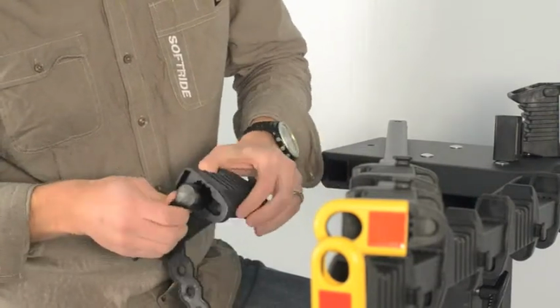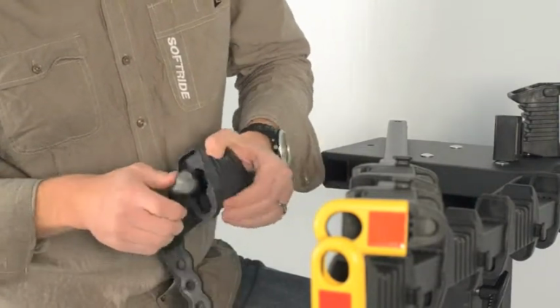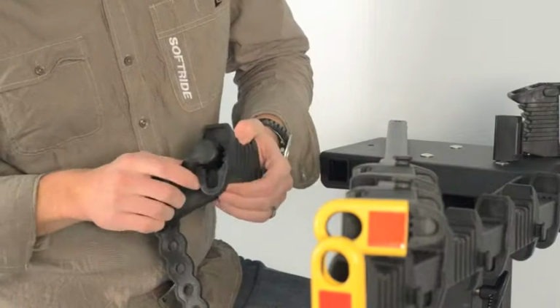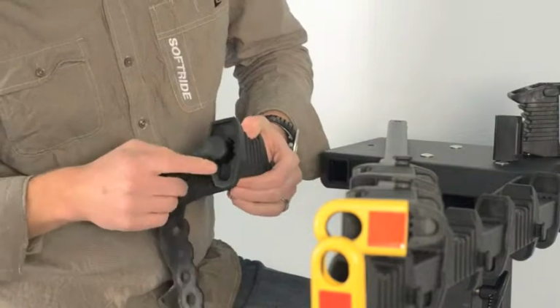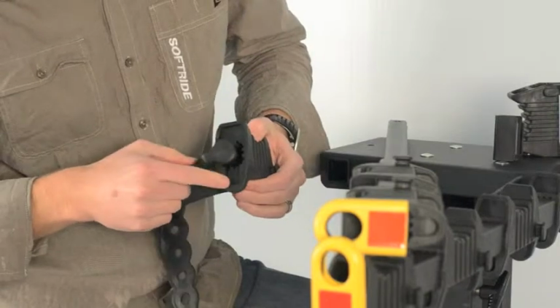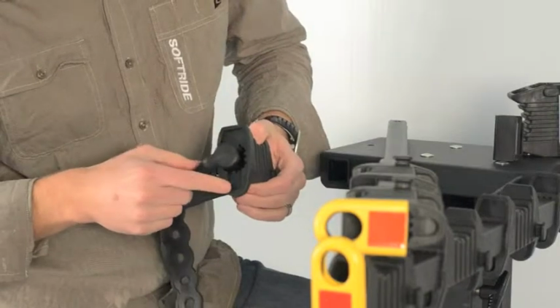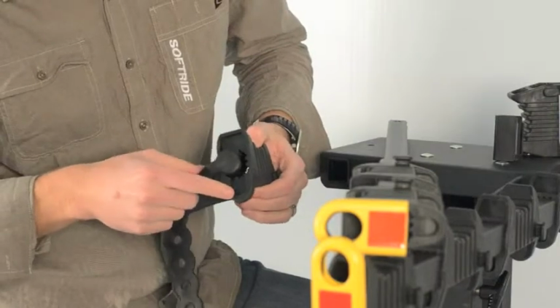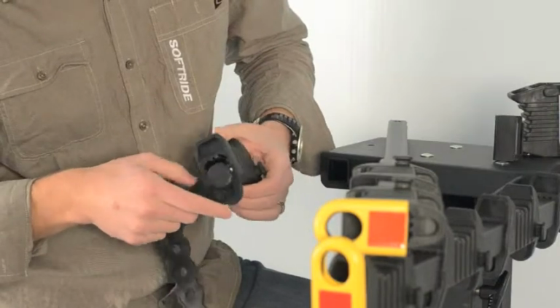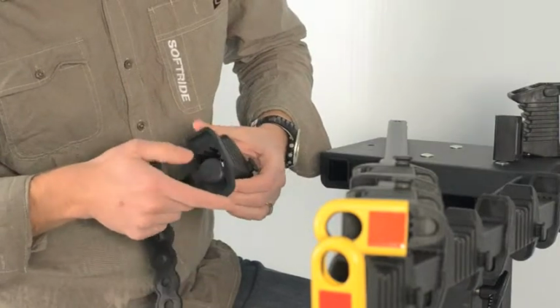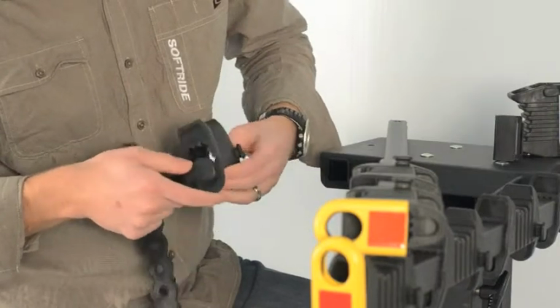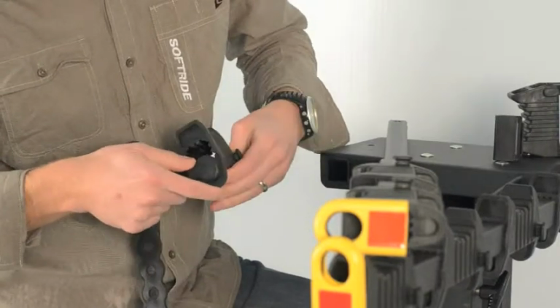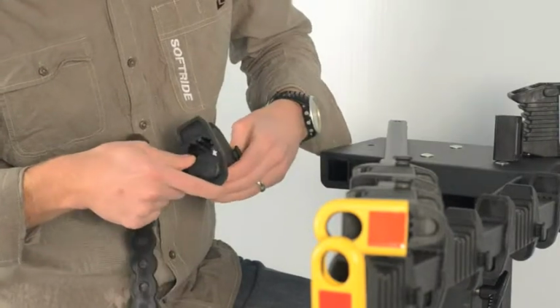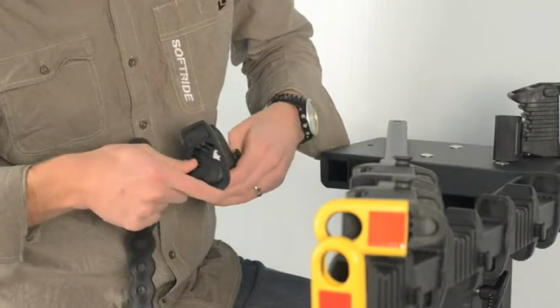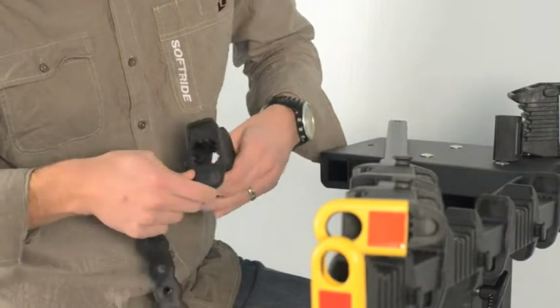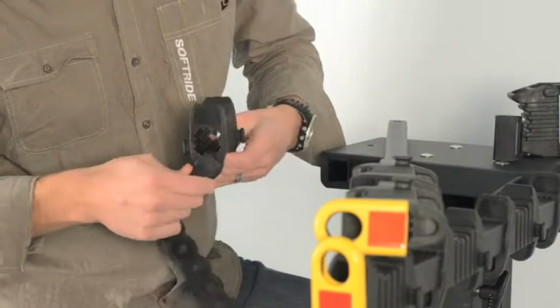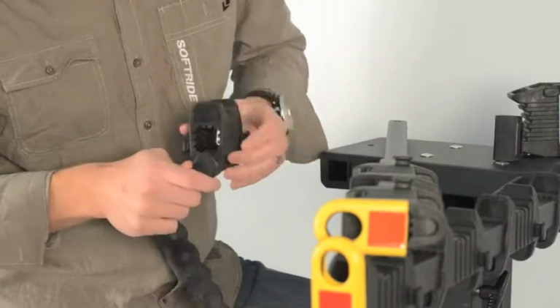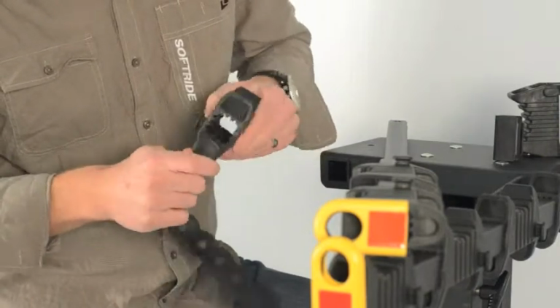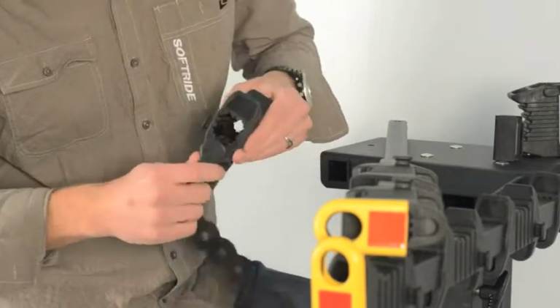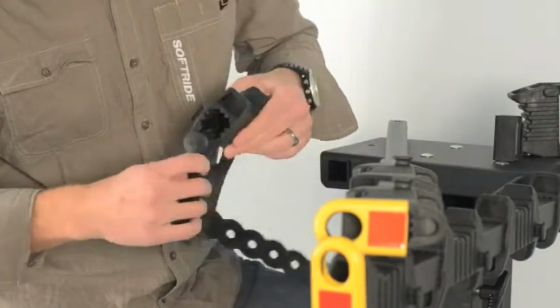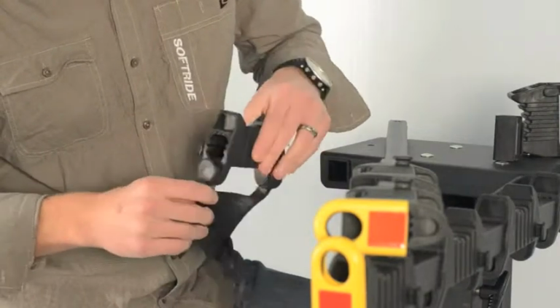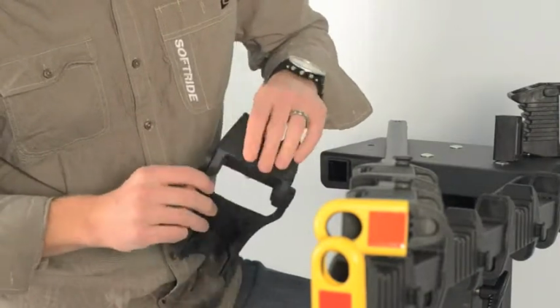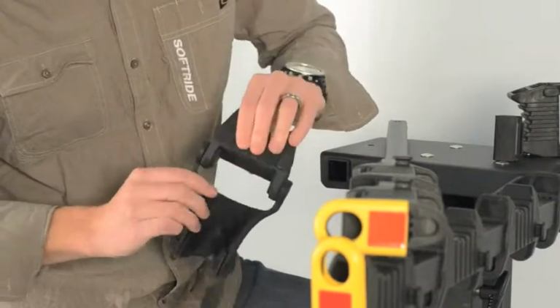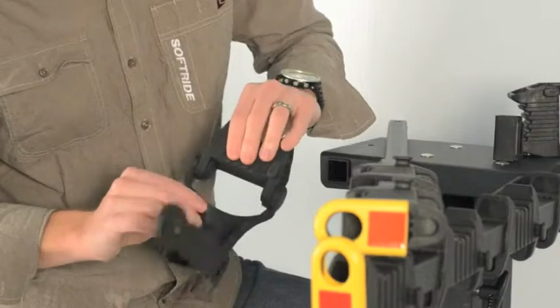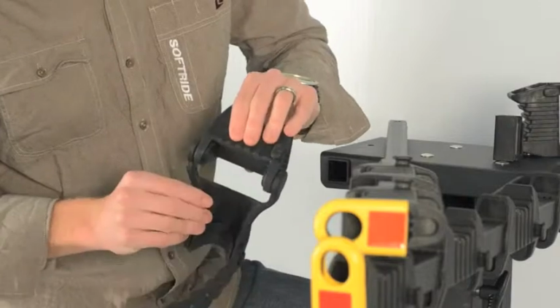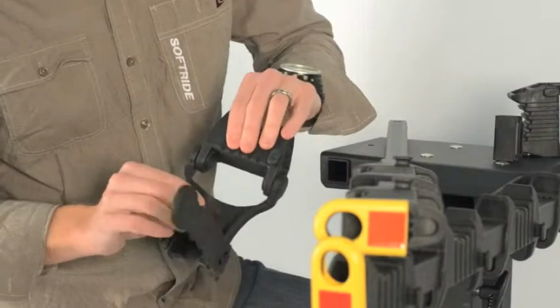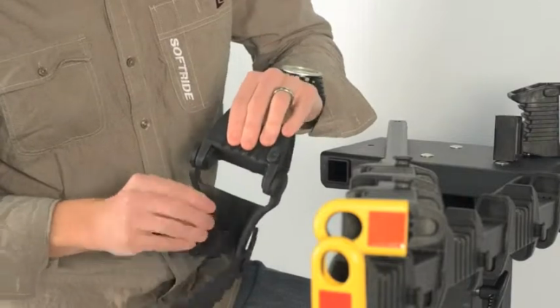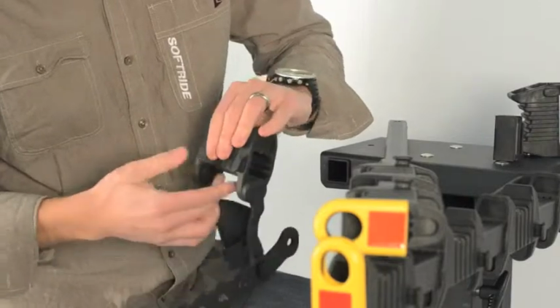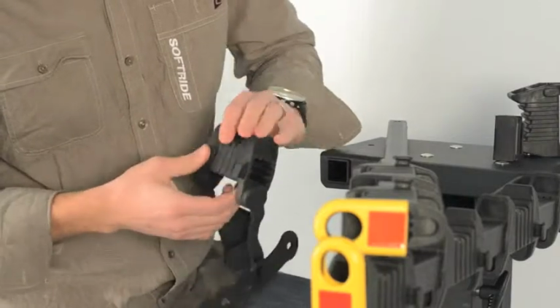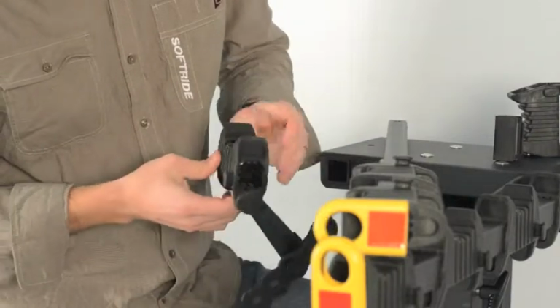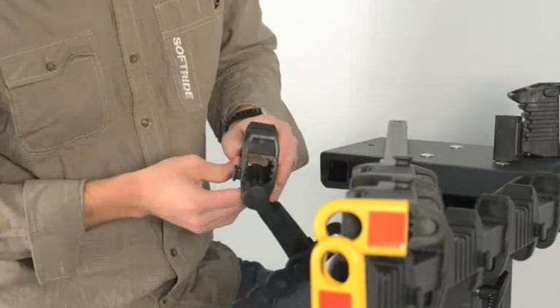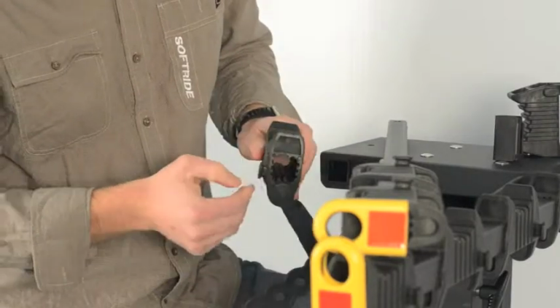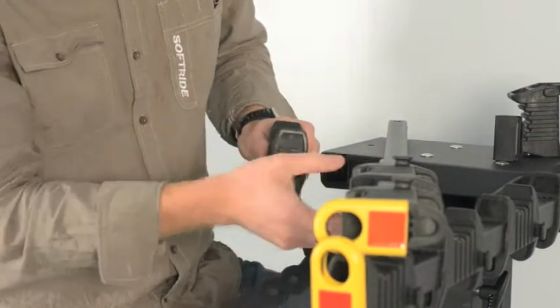Once we do that, there are notches down here that we're going to slide that into. Once they're in those grooves, the anti-sway cradle will hinge and turn in that manner.